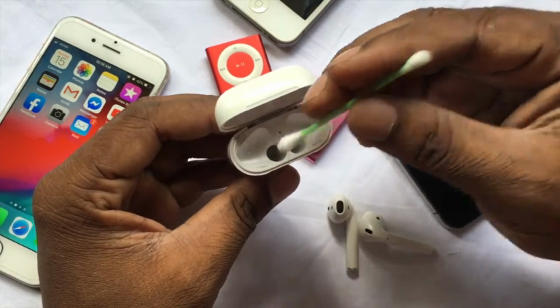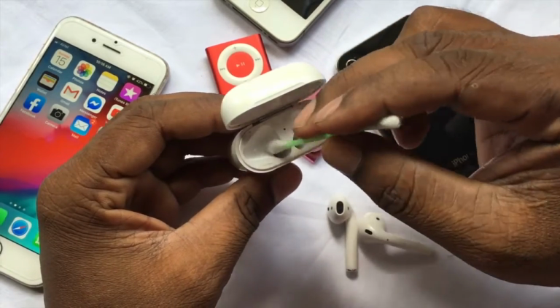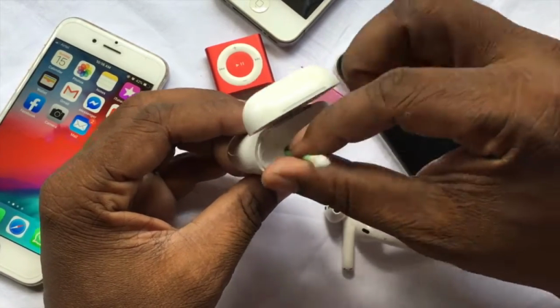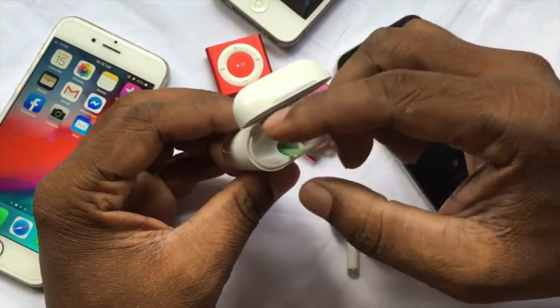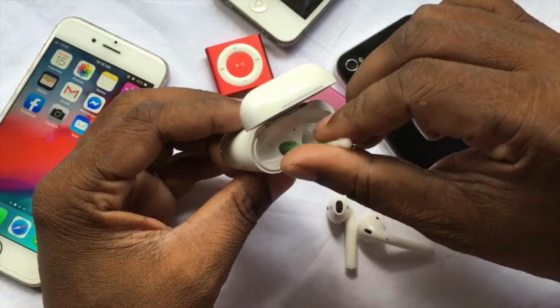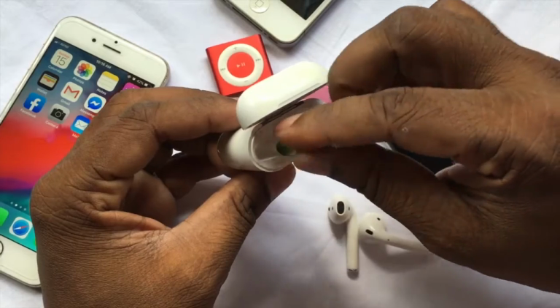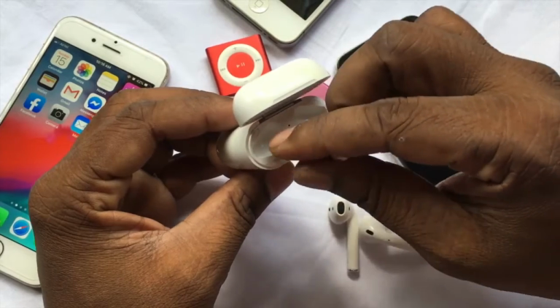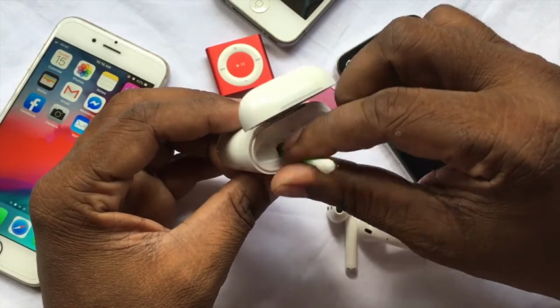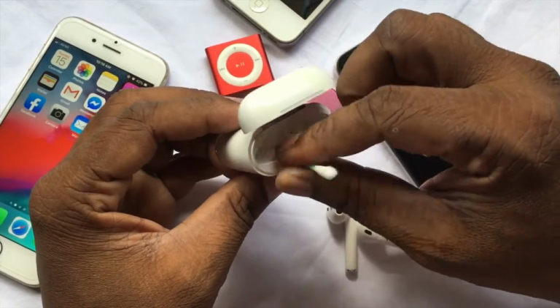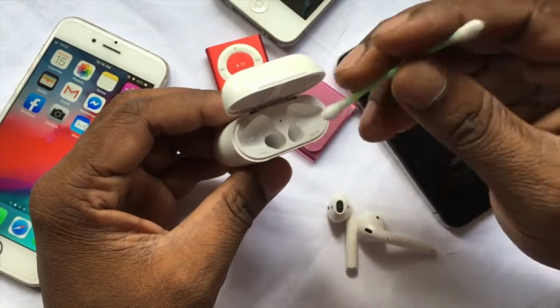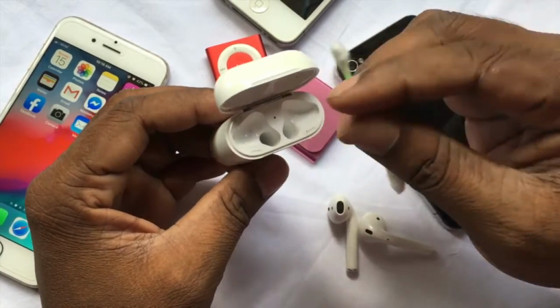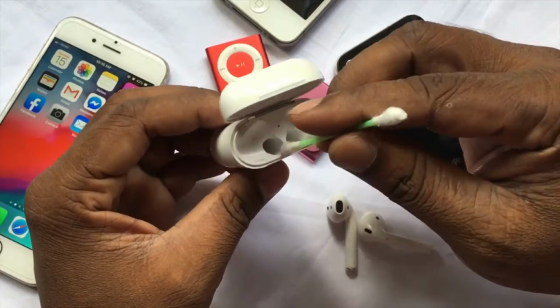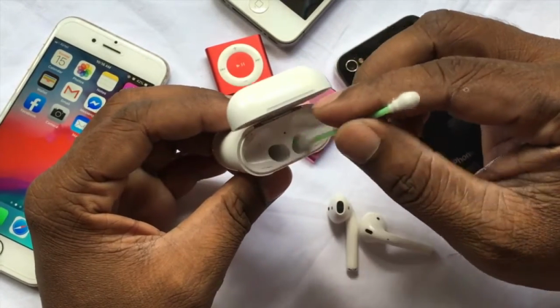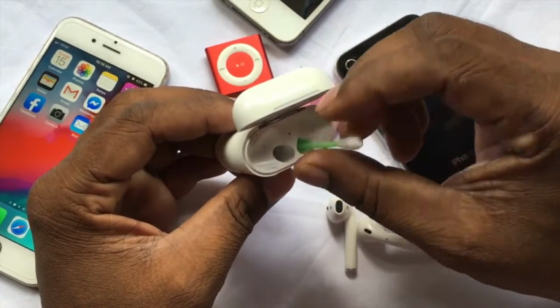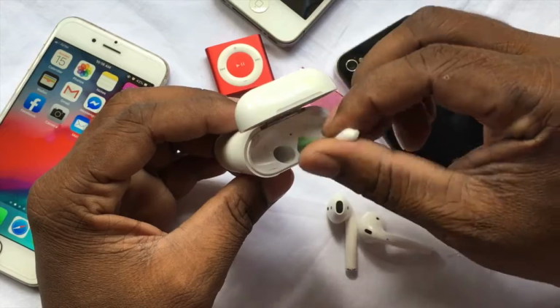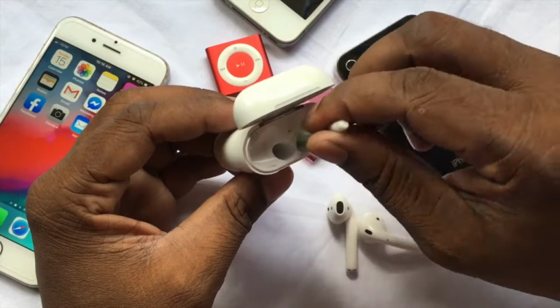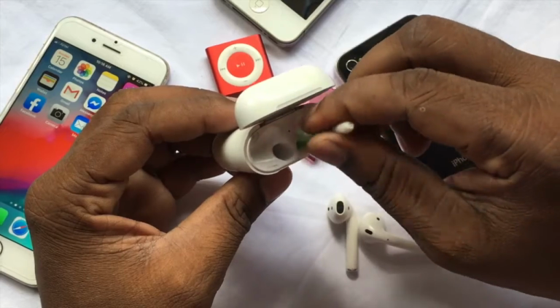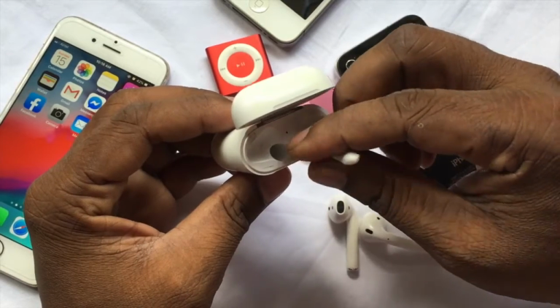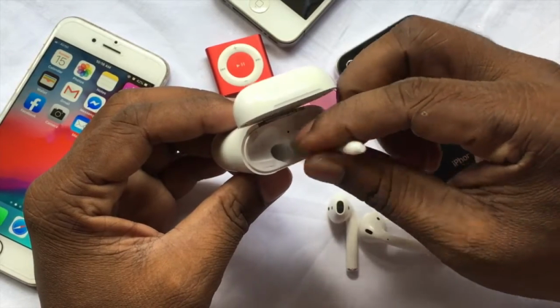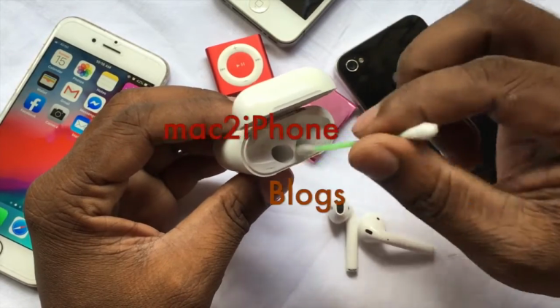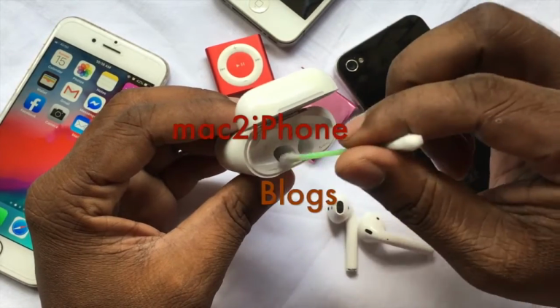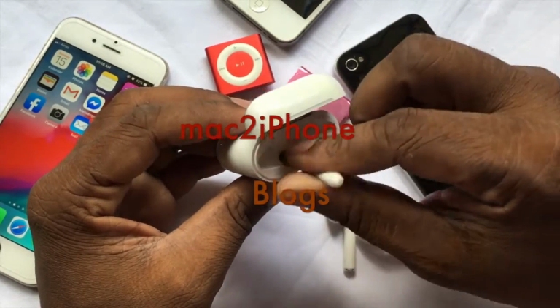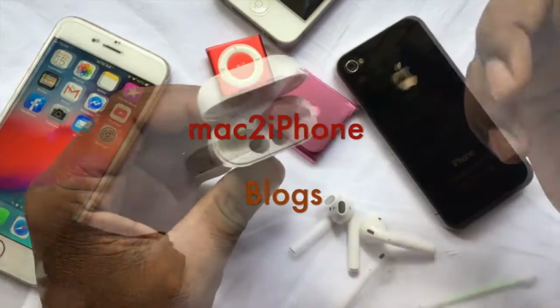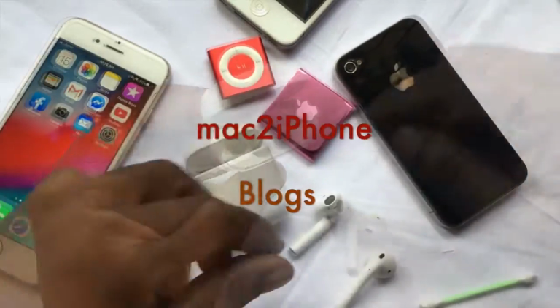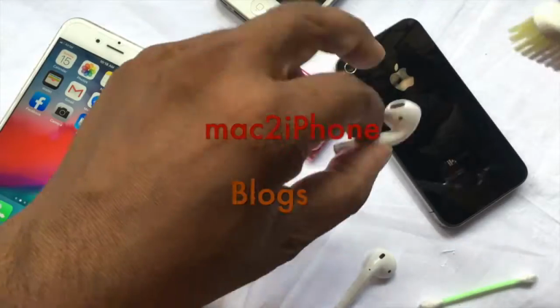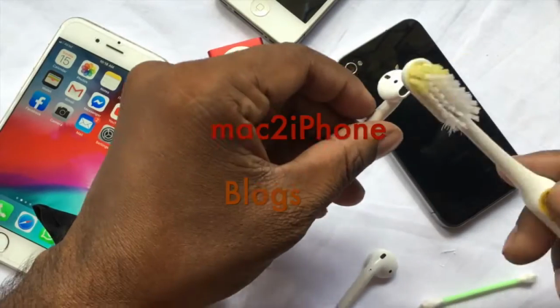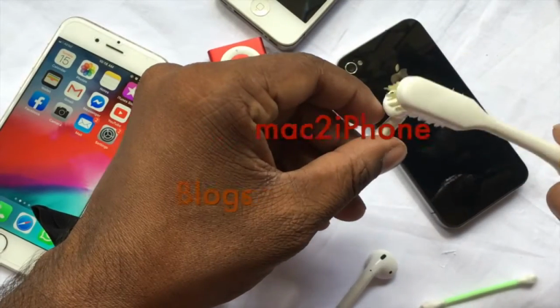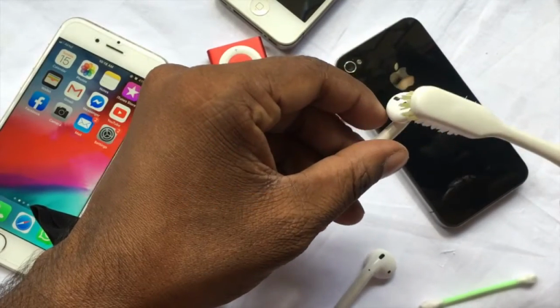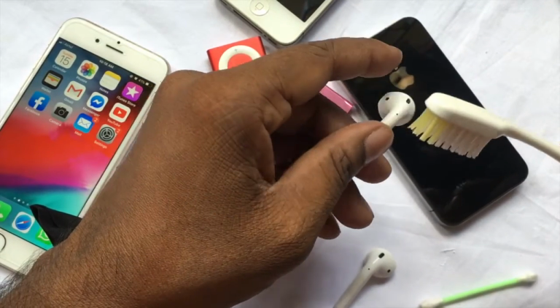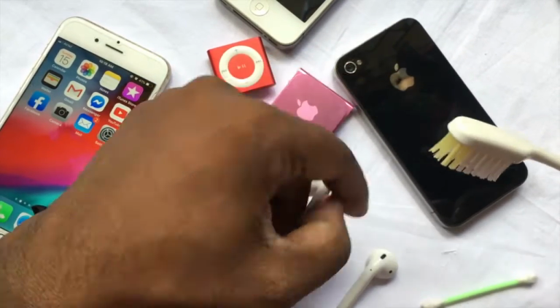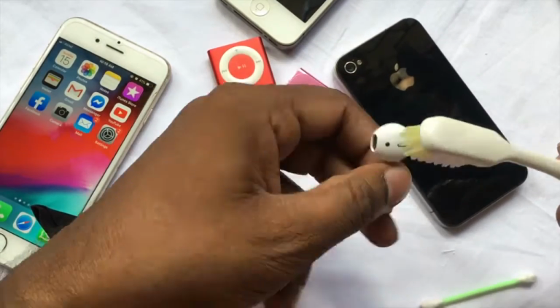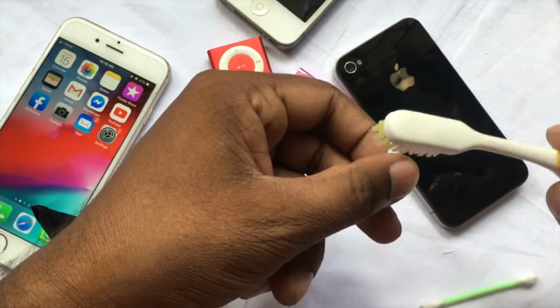Regular cleaning is the best solution to protect against charging or low sound issues for AirPods. Use an unused toothbrush to clean the AirPods mesh.